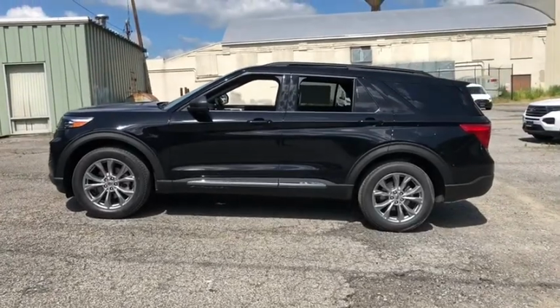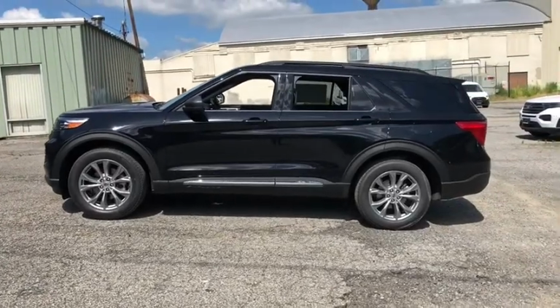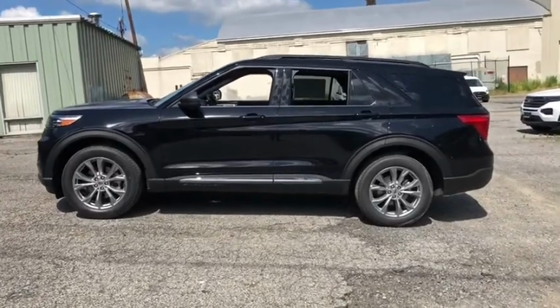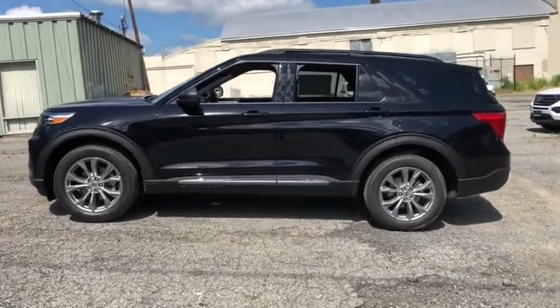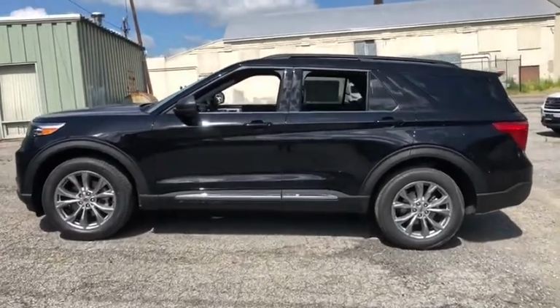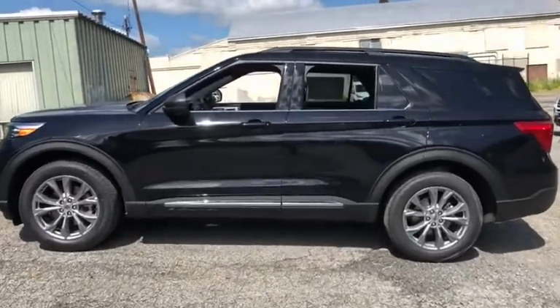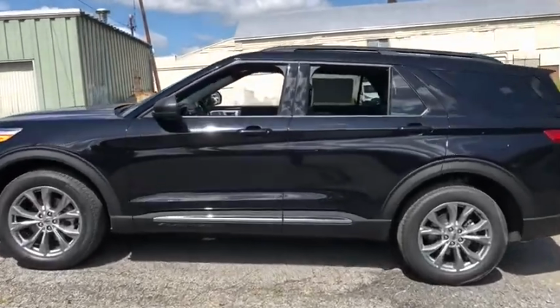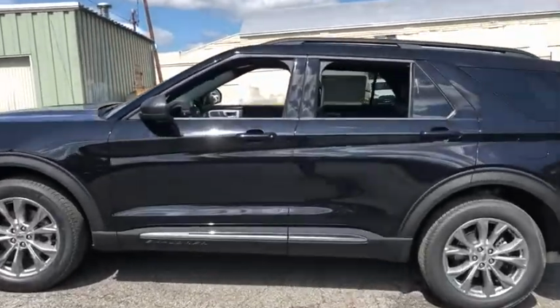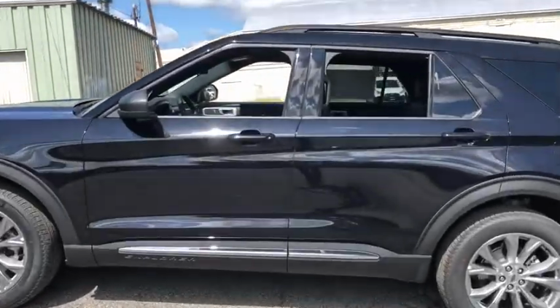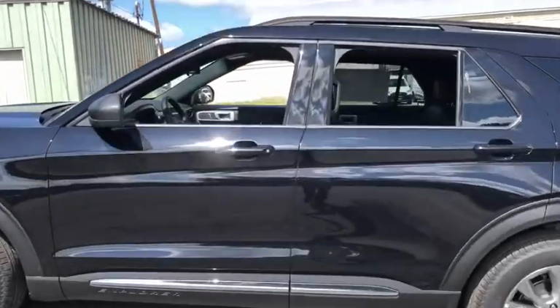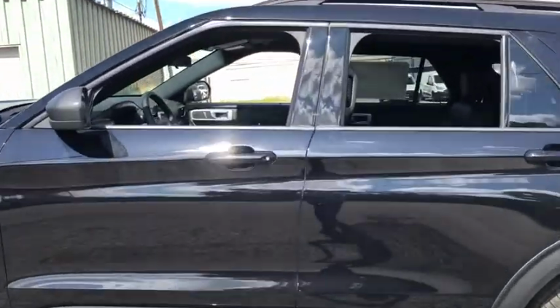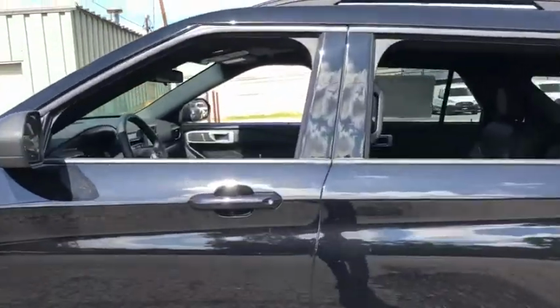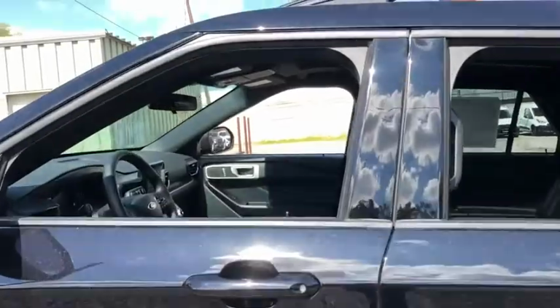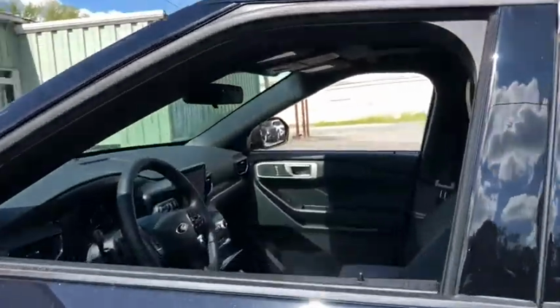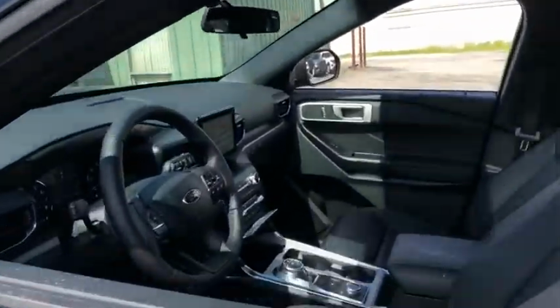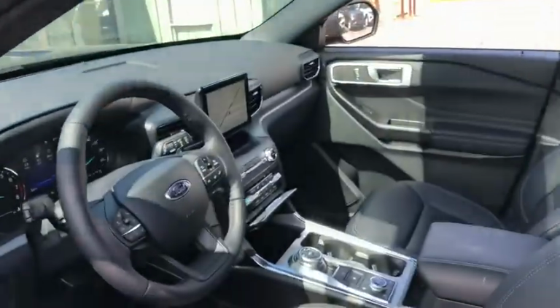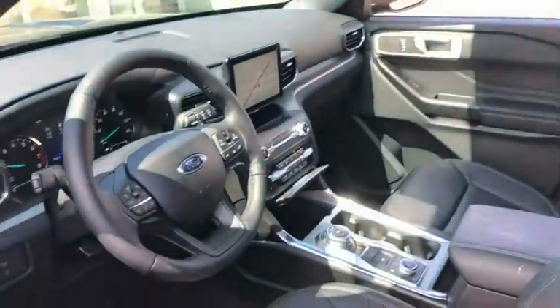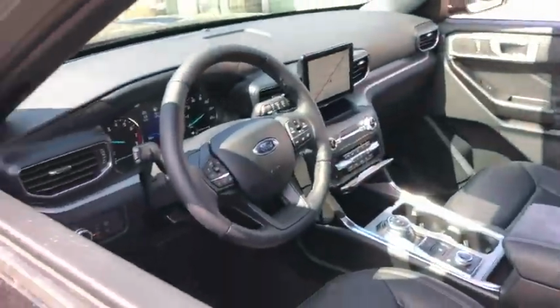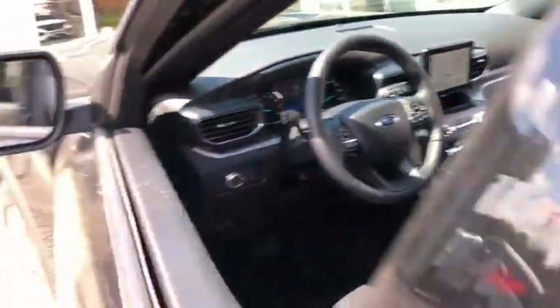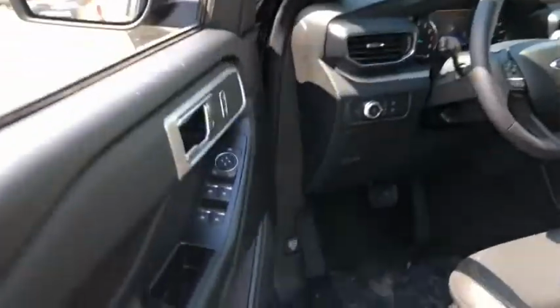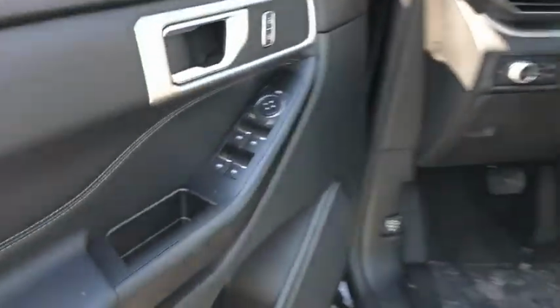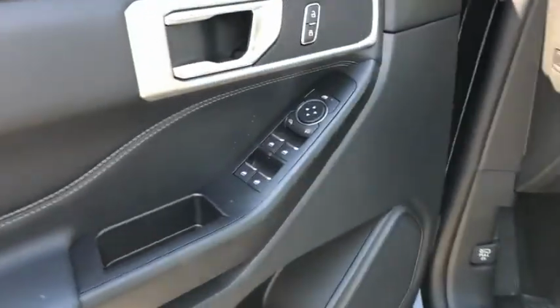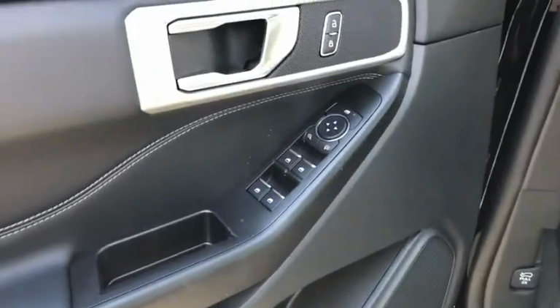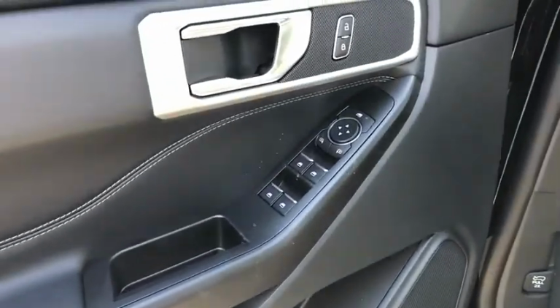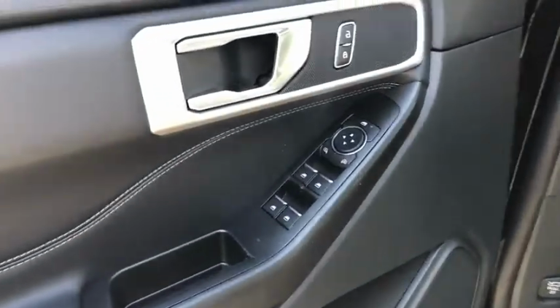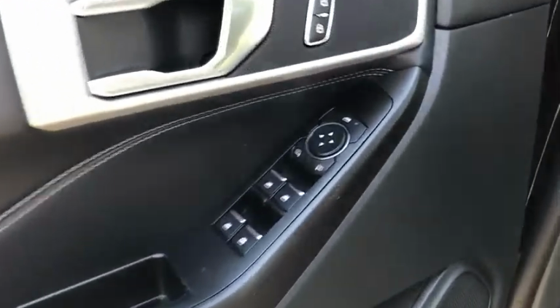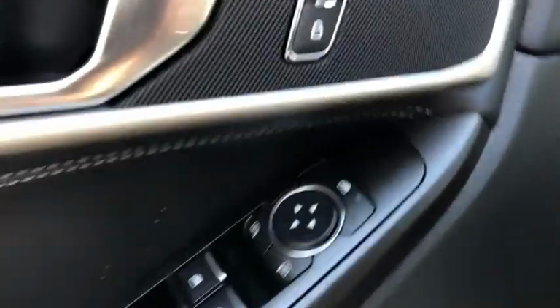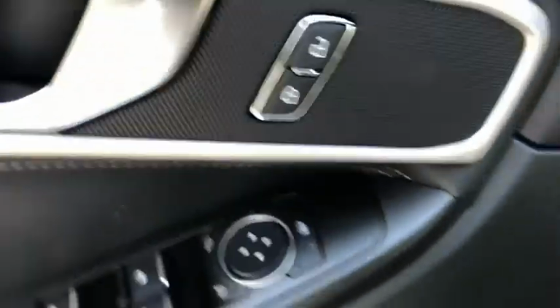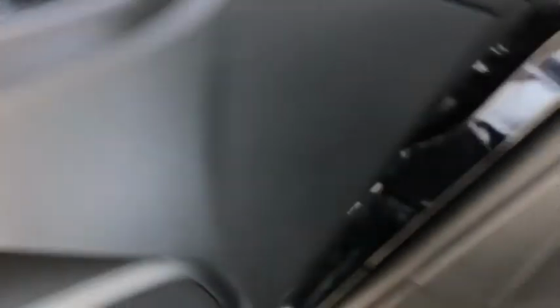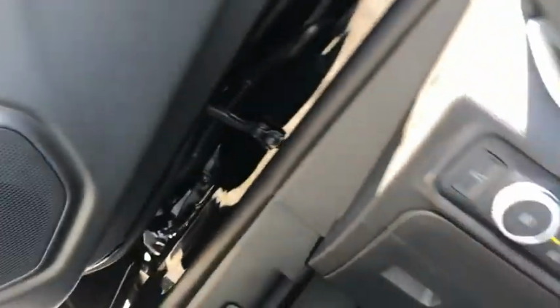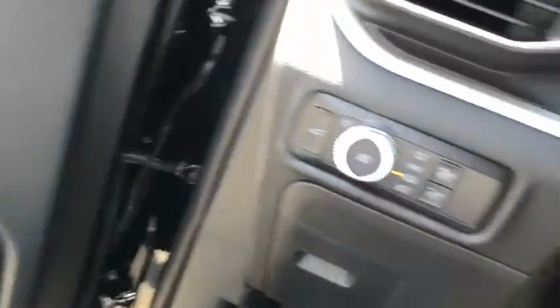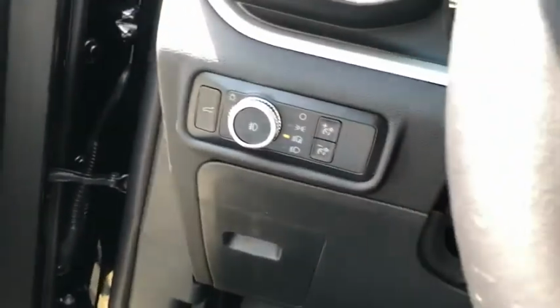Backup camera, keyless entry, remote engine start, steering wheel audio control, power passenger seat, power lift gate, stability control, traction control.